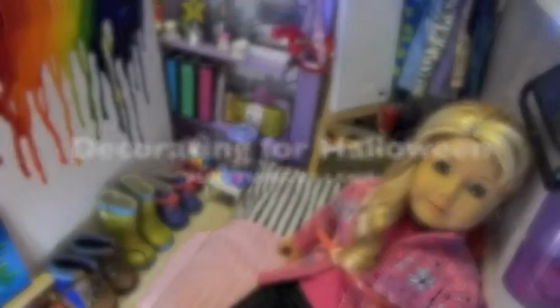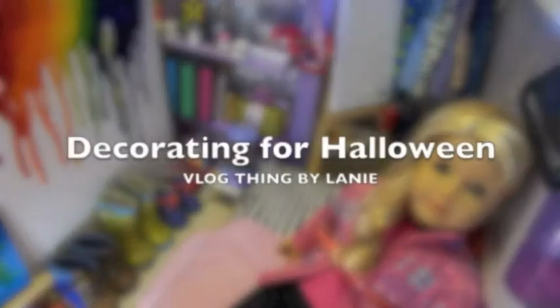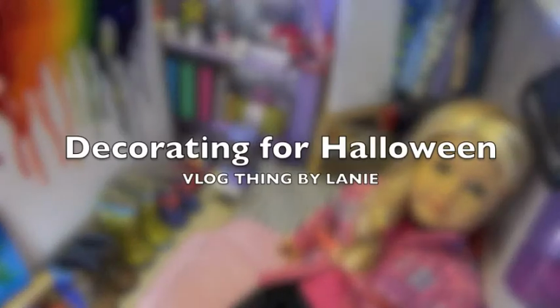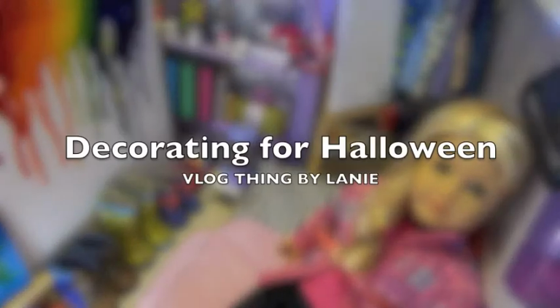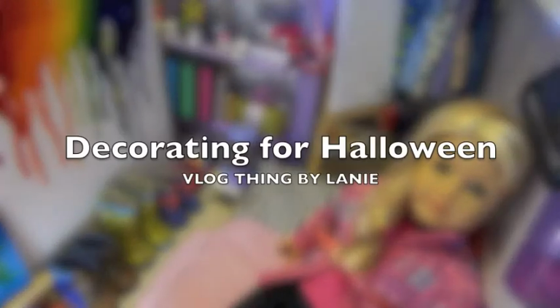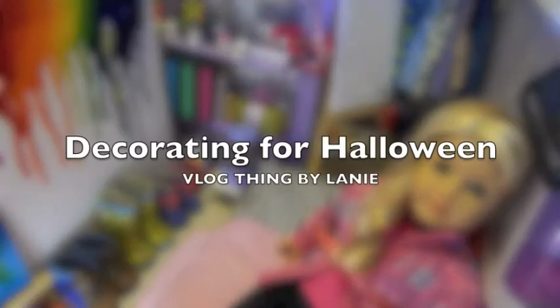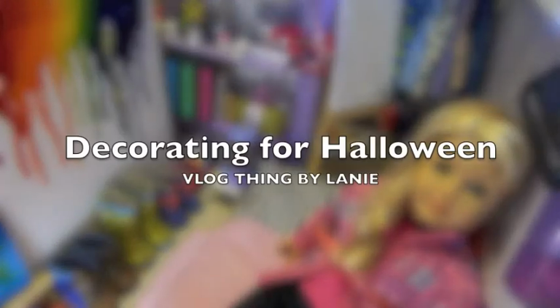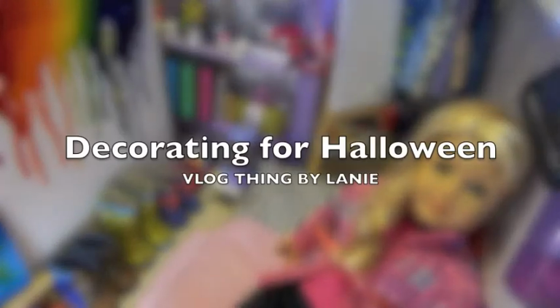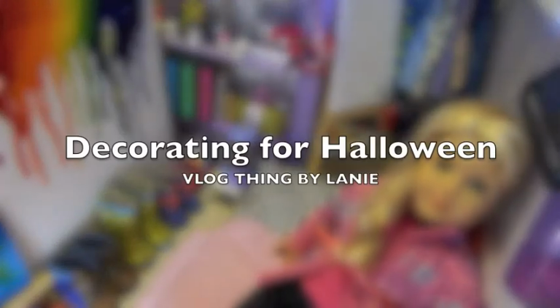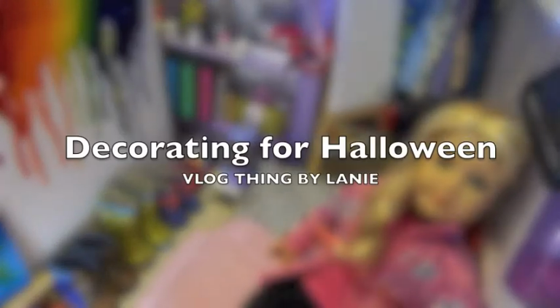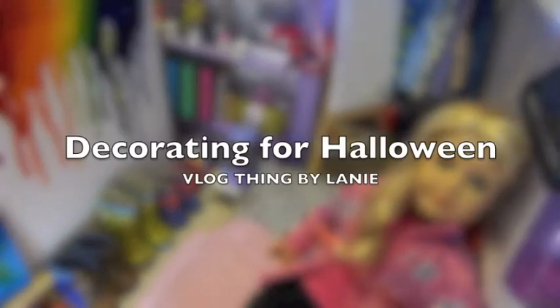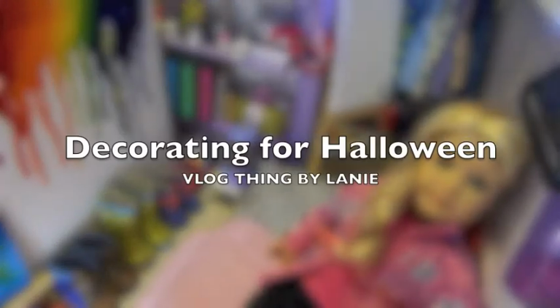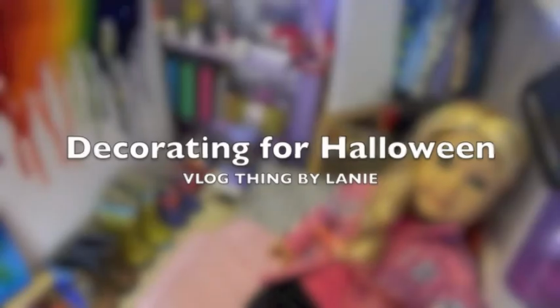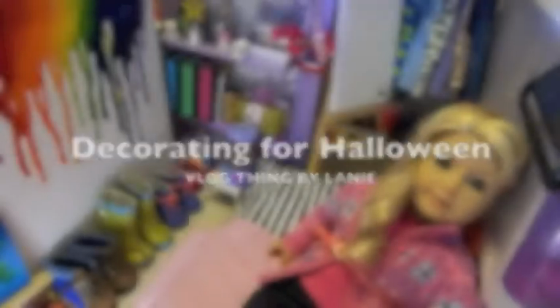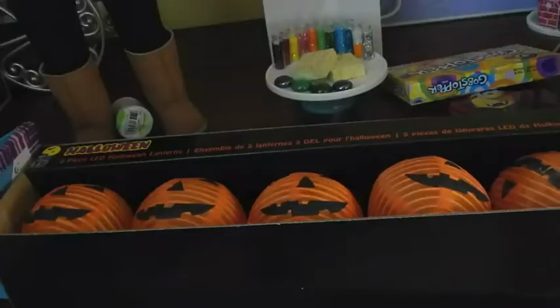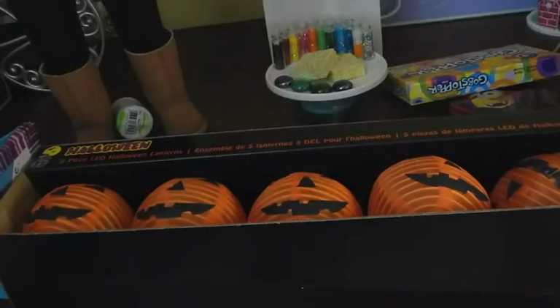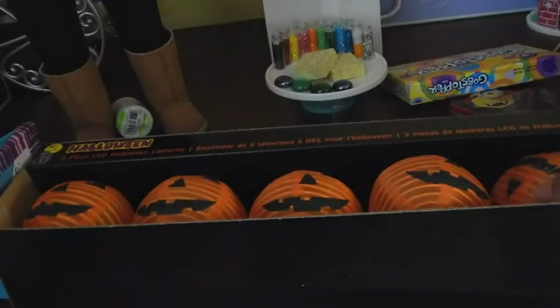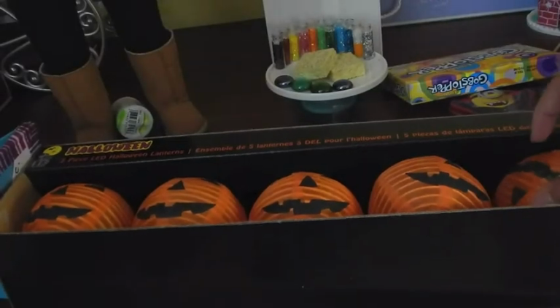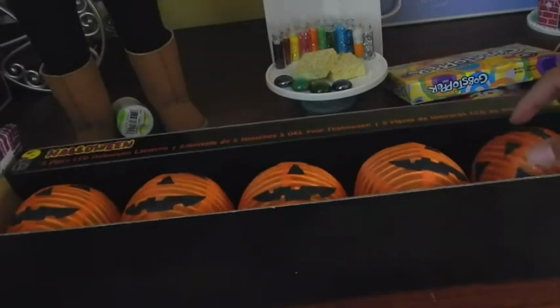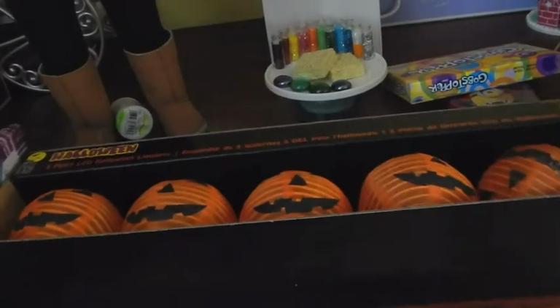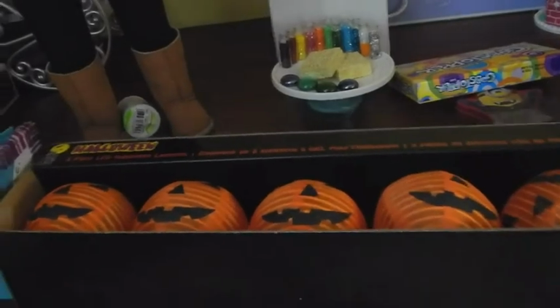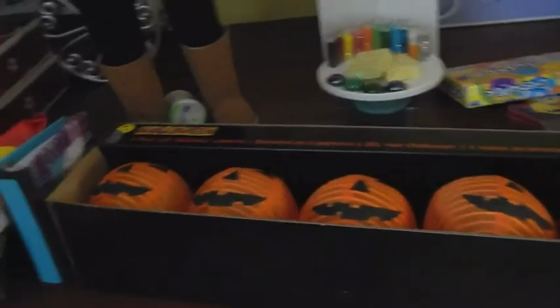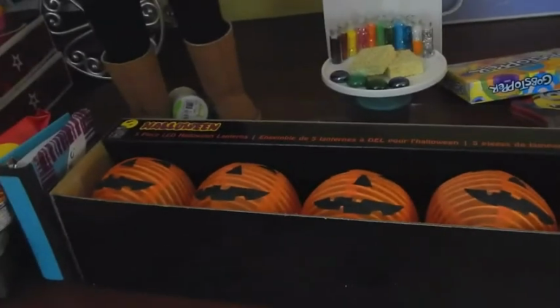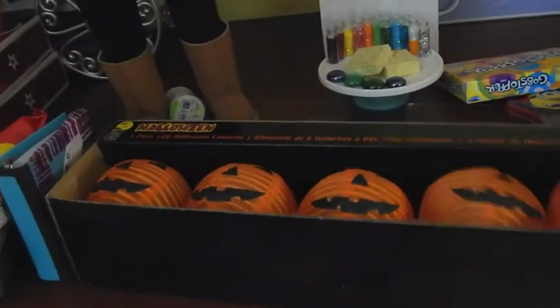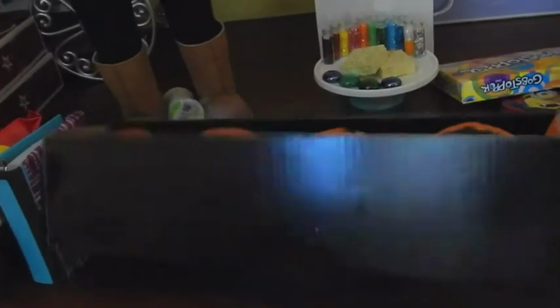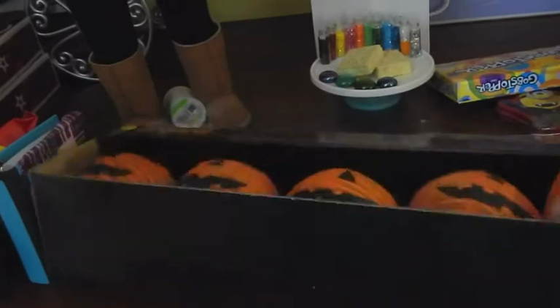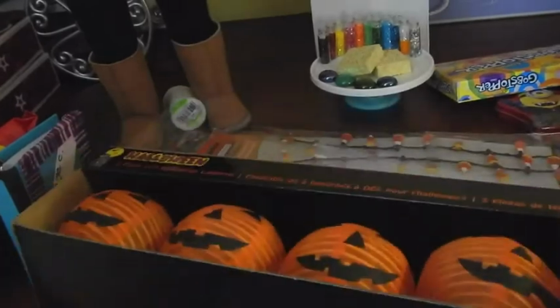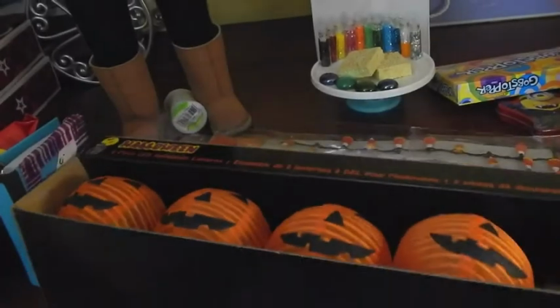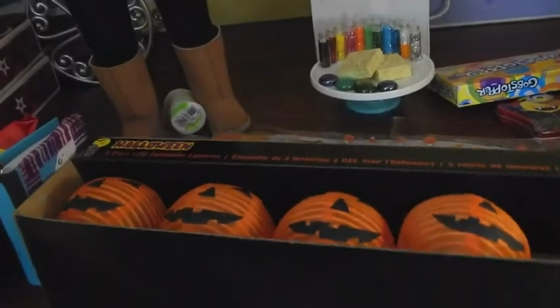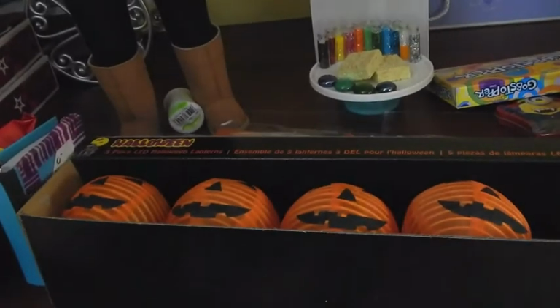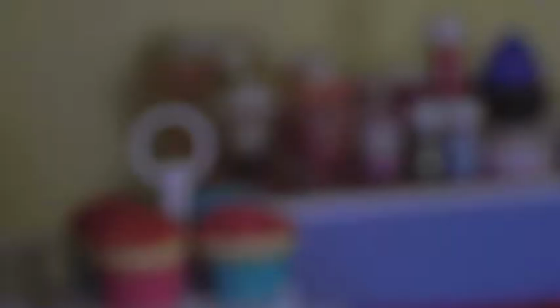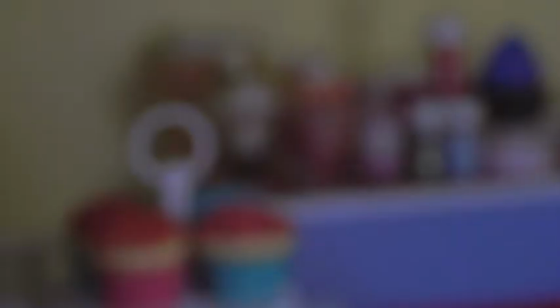Hey guys, it's Lainey again, and I'm just gonna be showing you some stuff that I bought. I'm super excited, so I'm just going to get these super adorable little pumpkin lantern-y lighty things out.